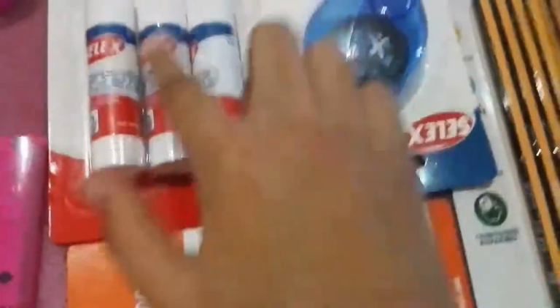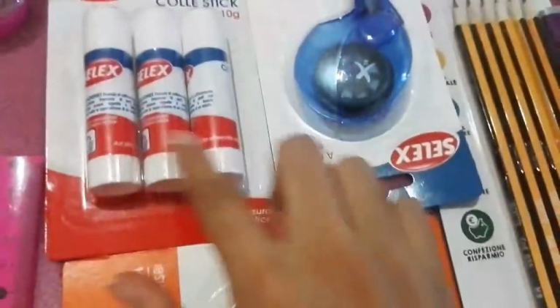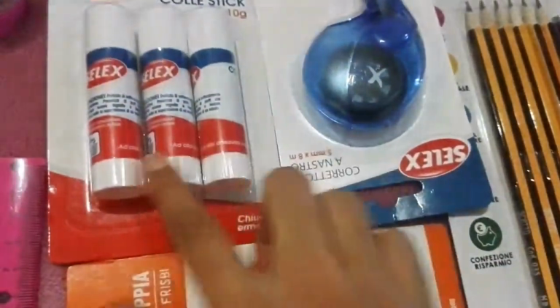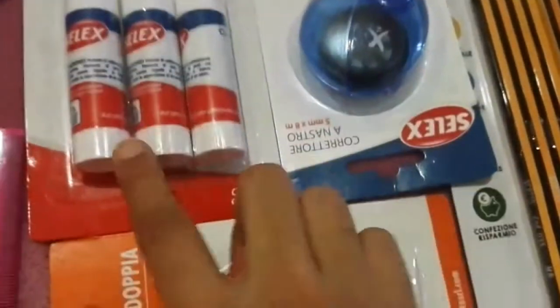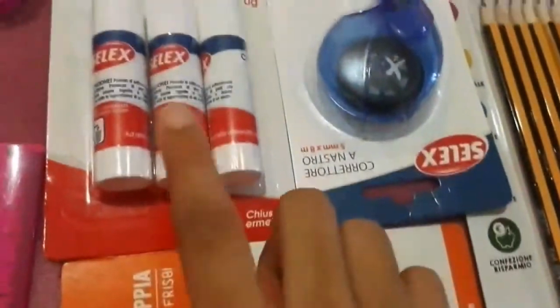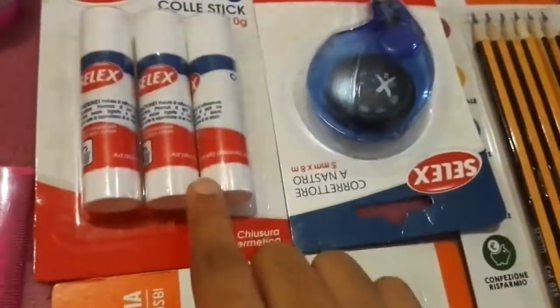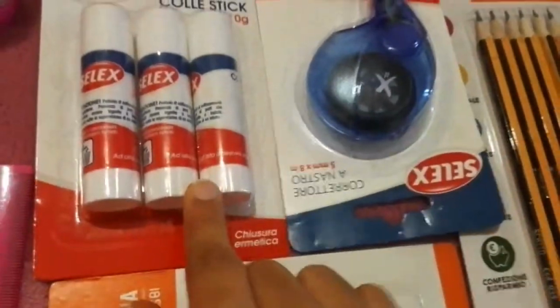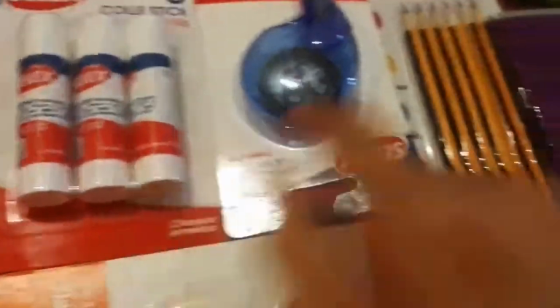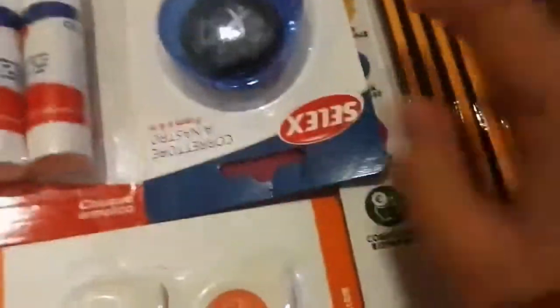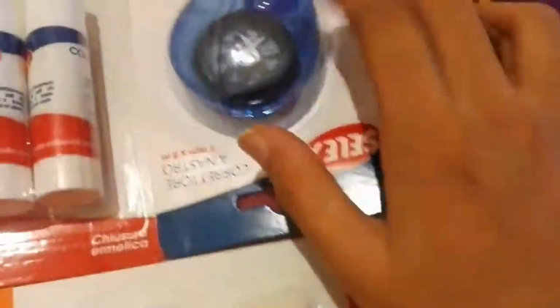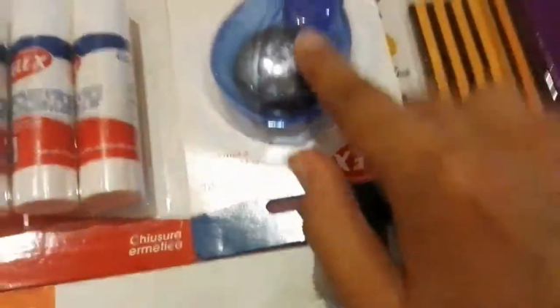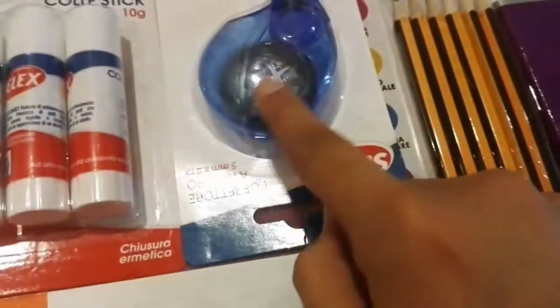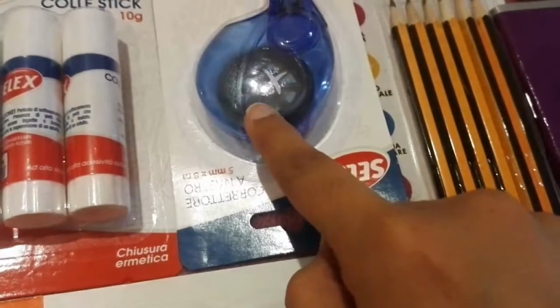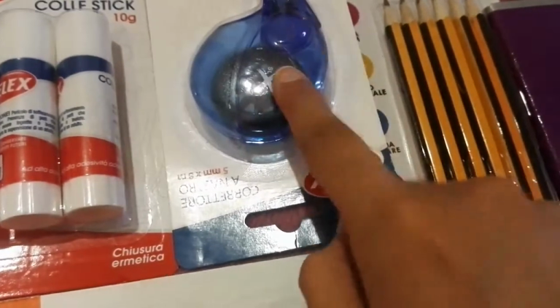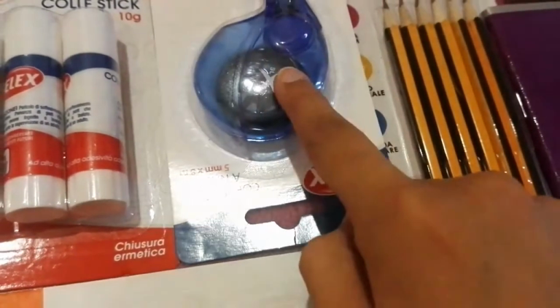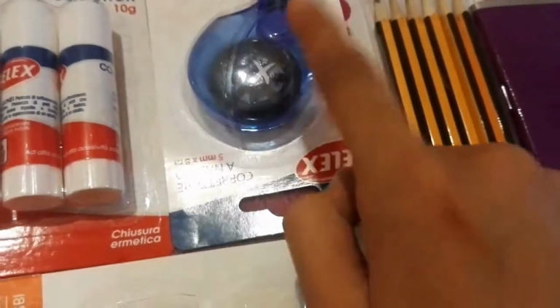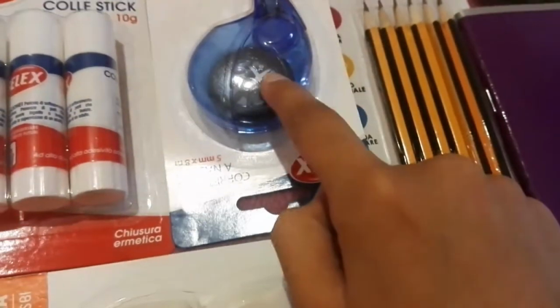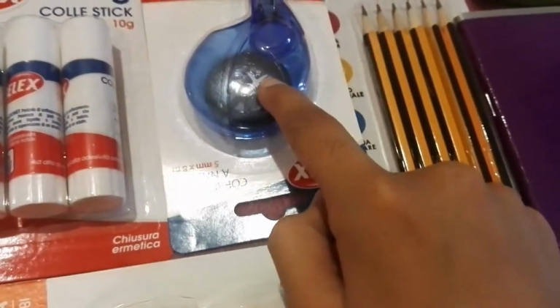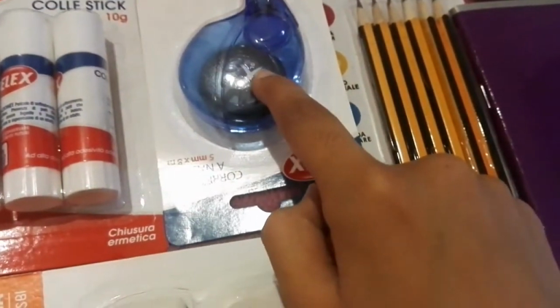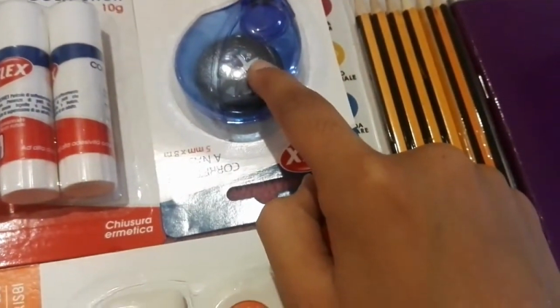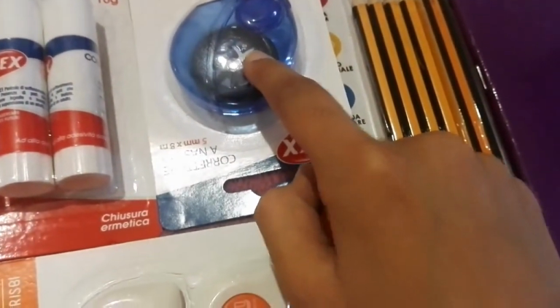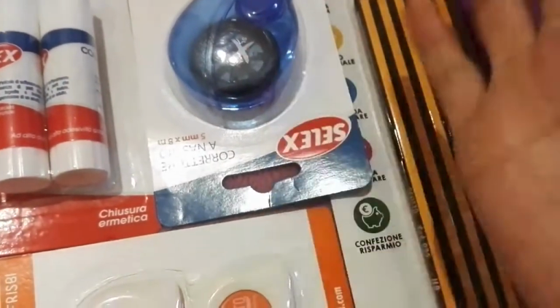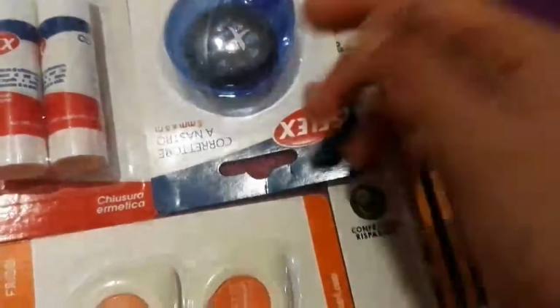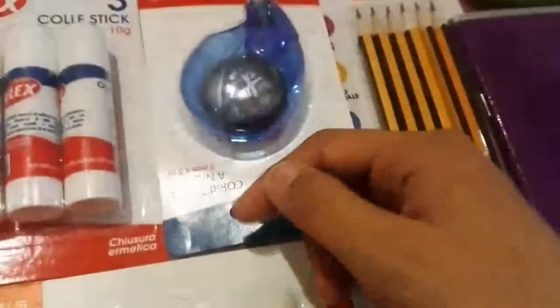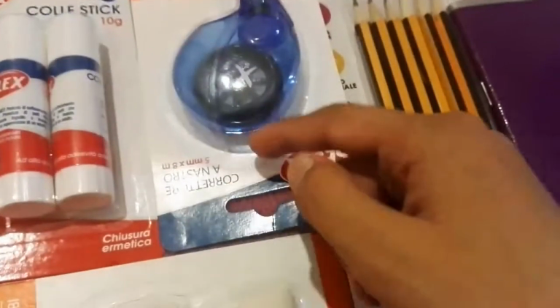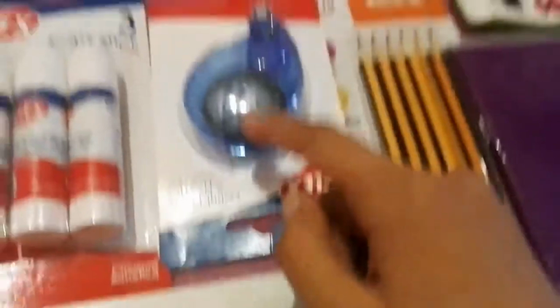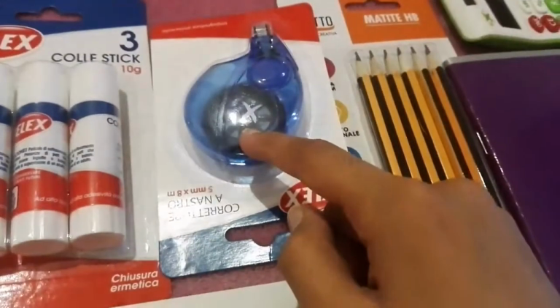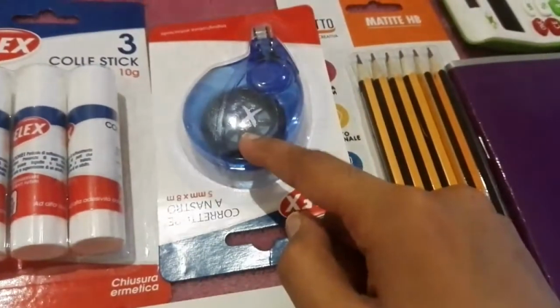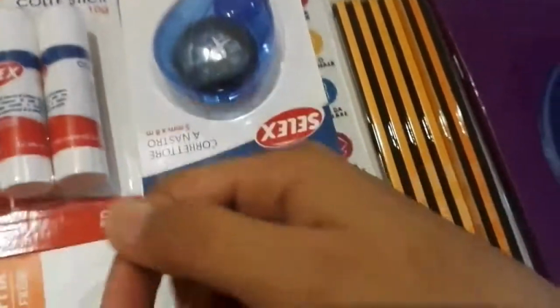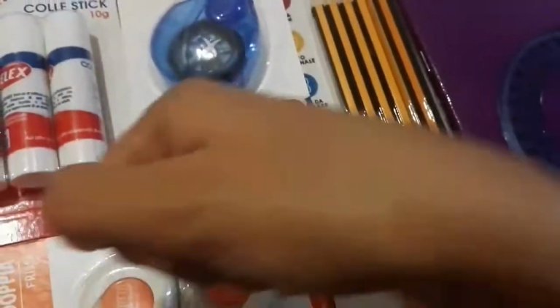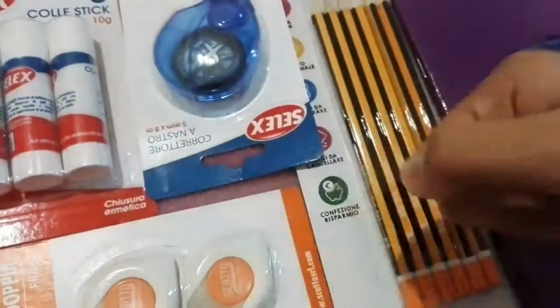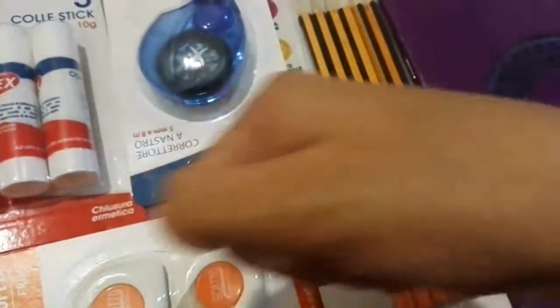We also have stick glue, and then these — I'm not sure what they're called, but they are like a whitener.